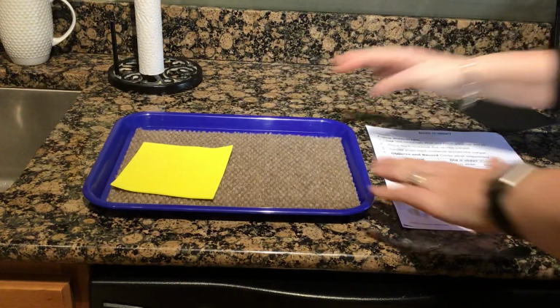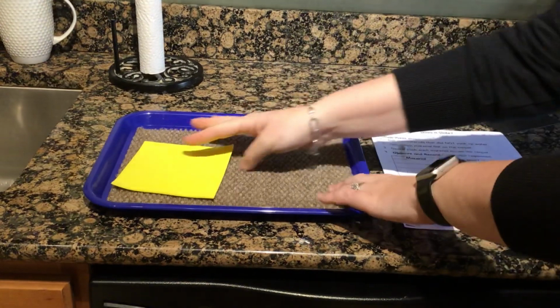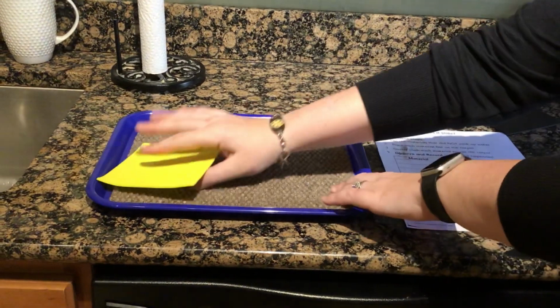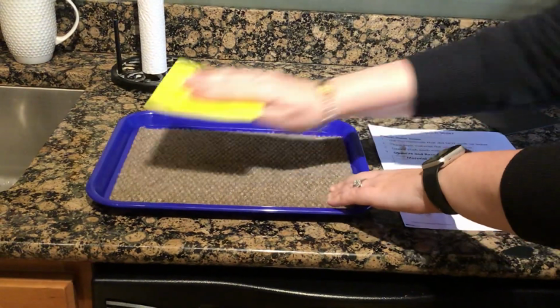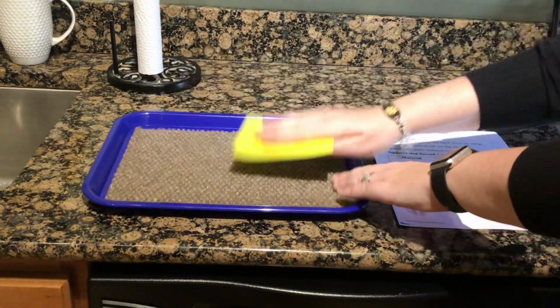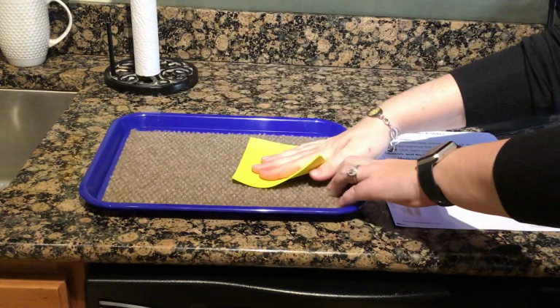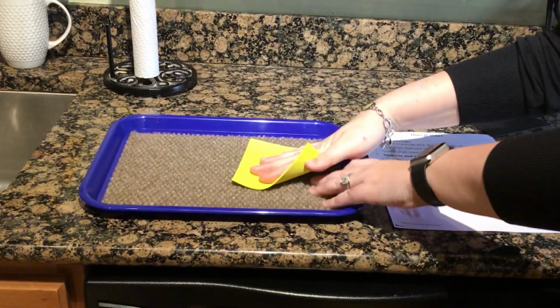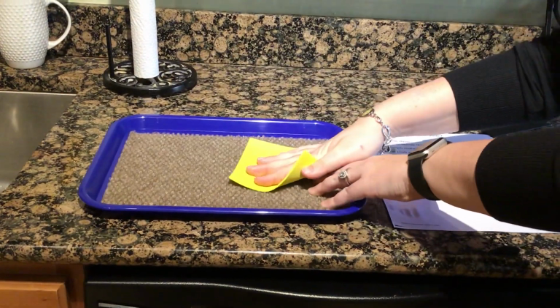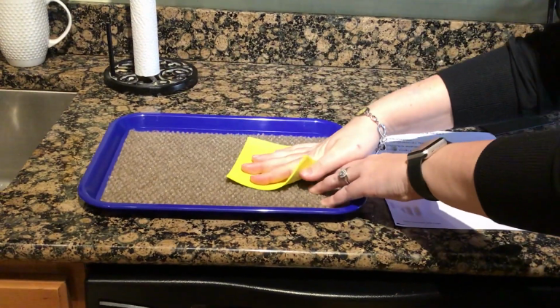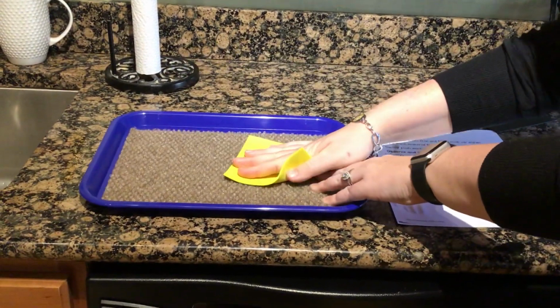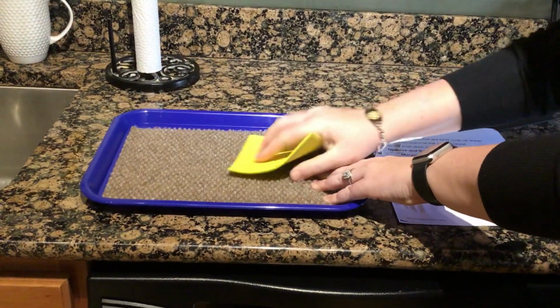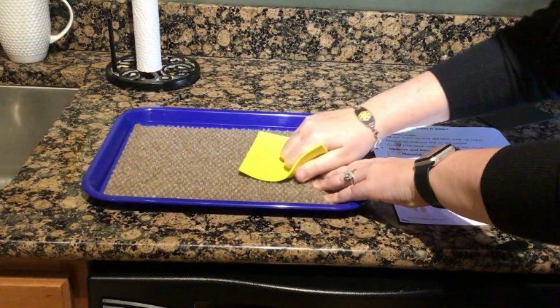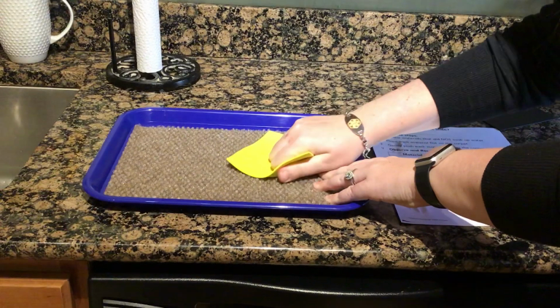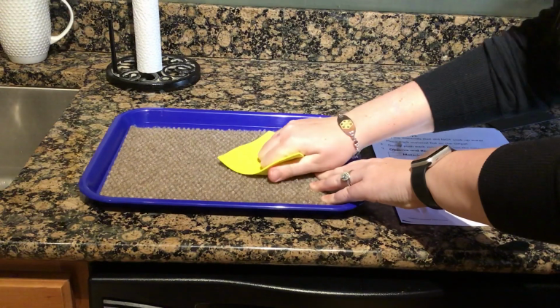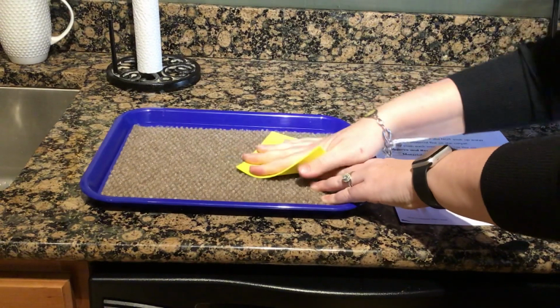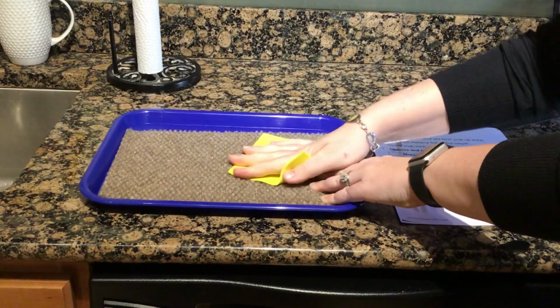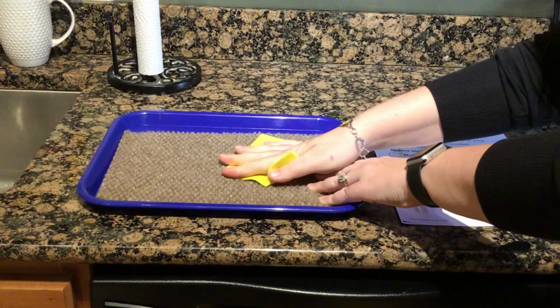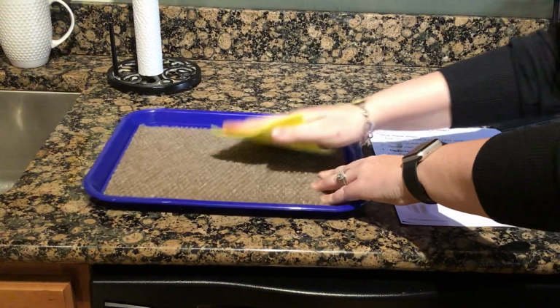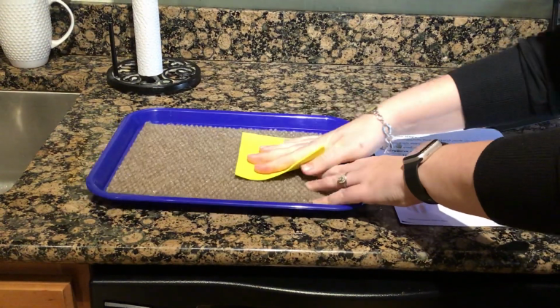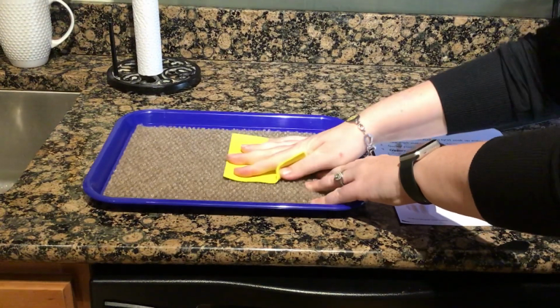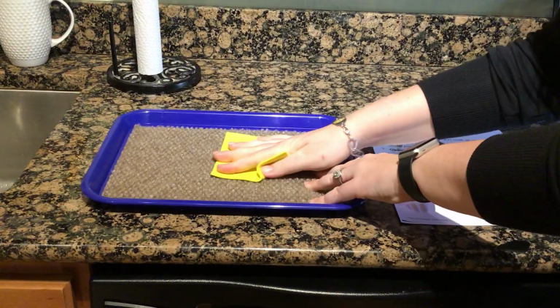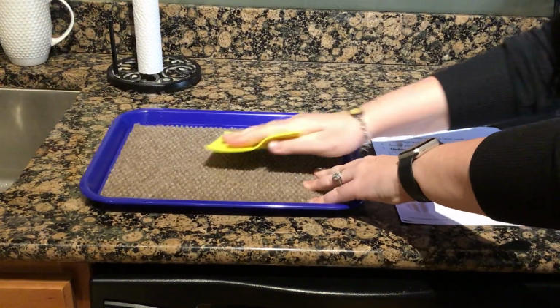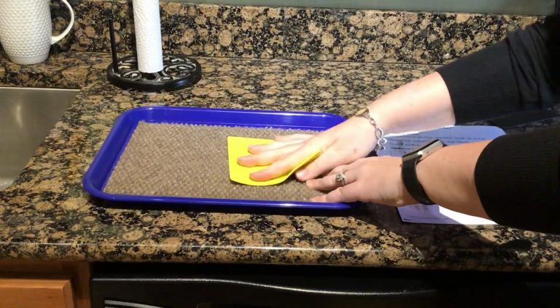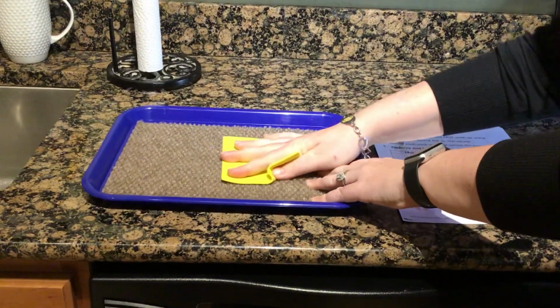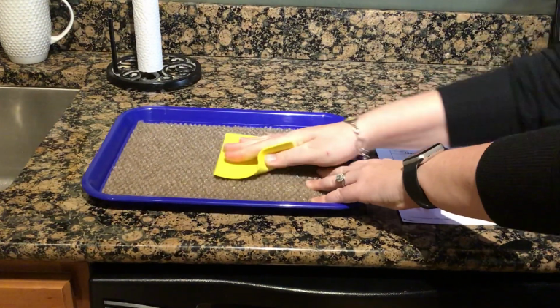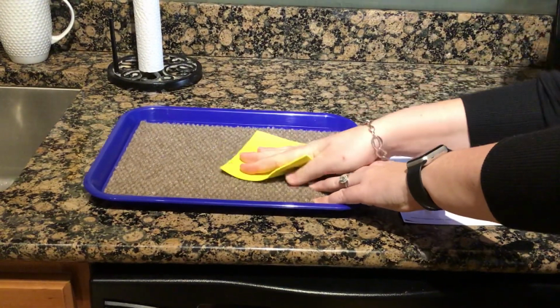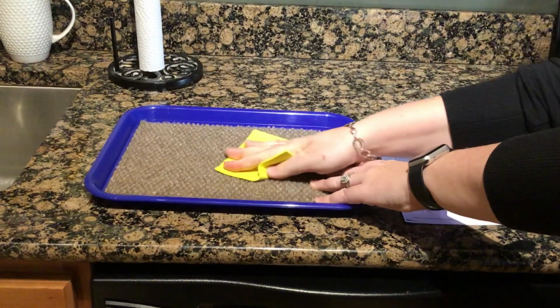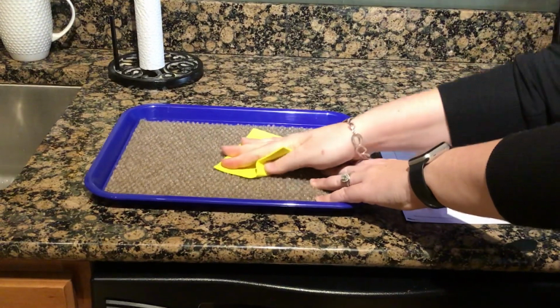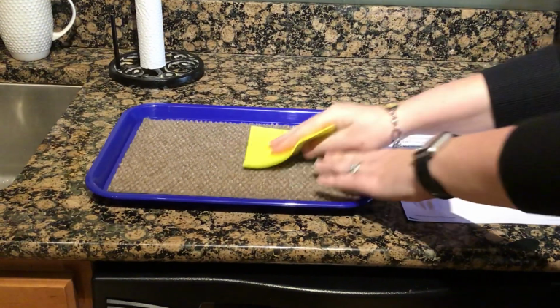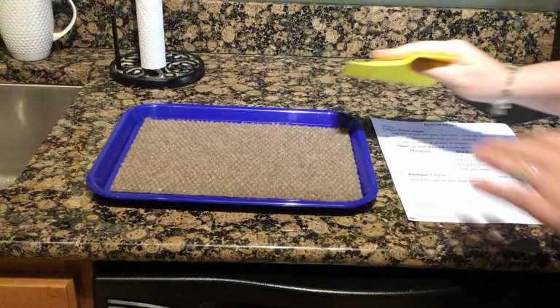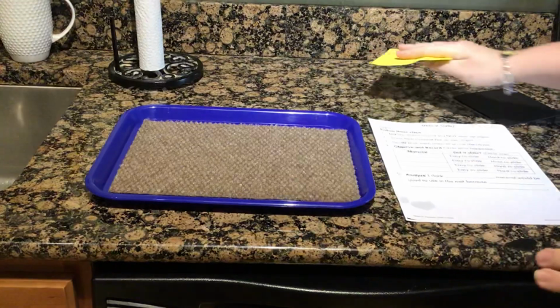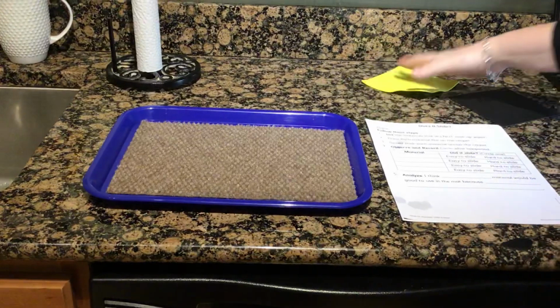So if you take a look here, here's the craft foam. As I push it, it's taking me a lot to slide this. So I would say this one was pretty hard to slide.